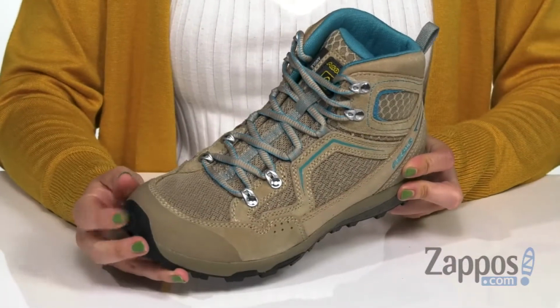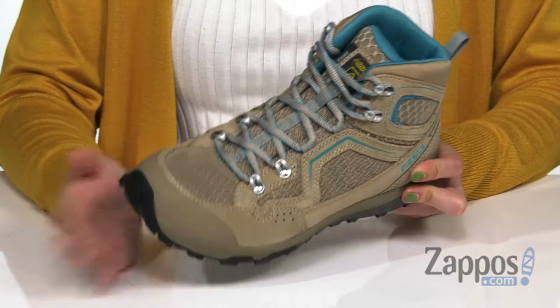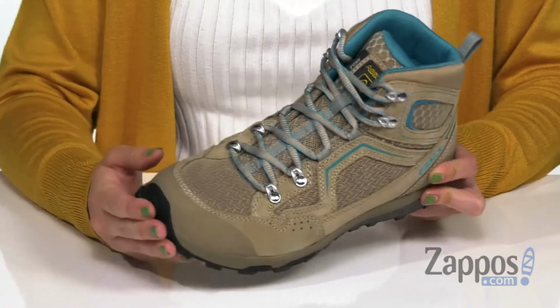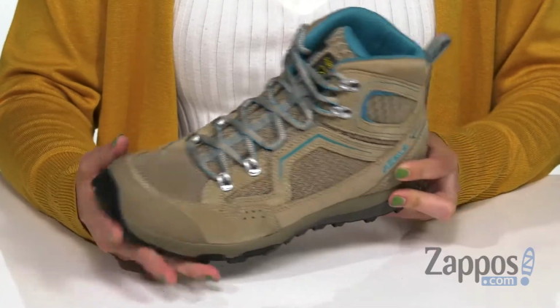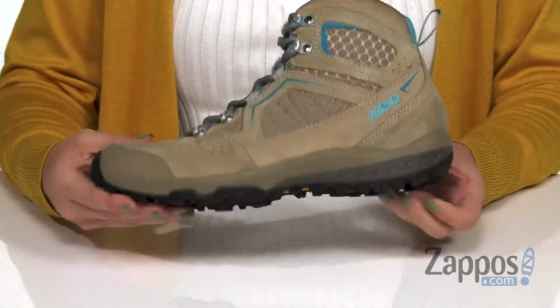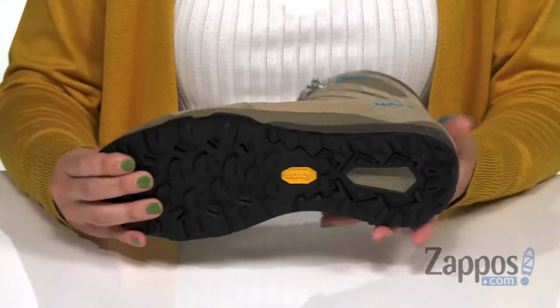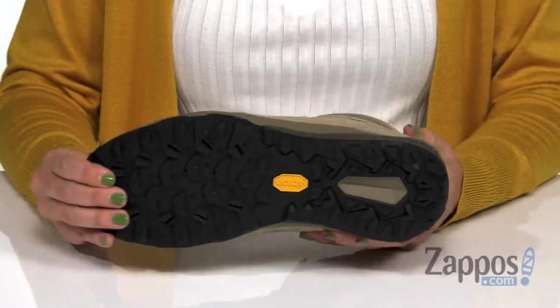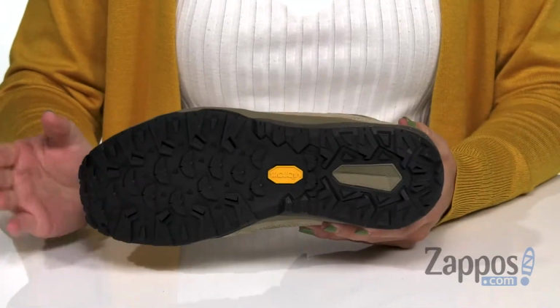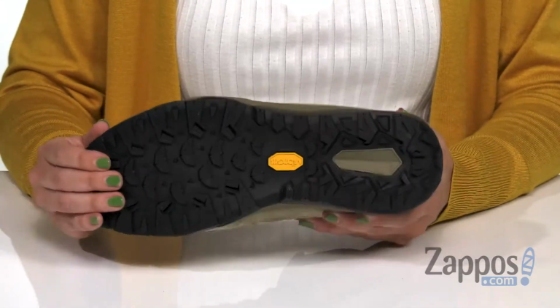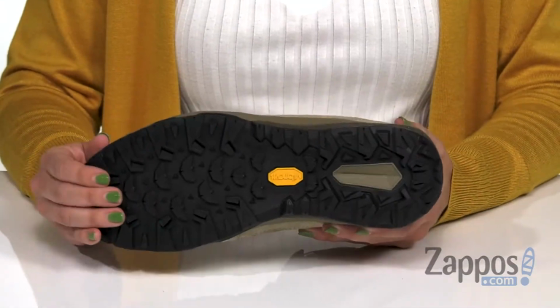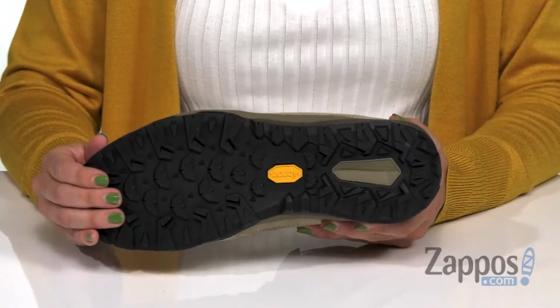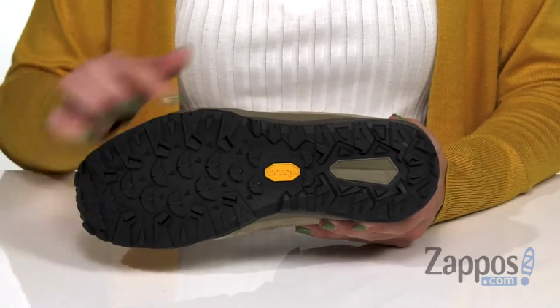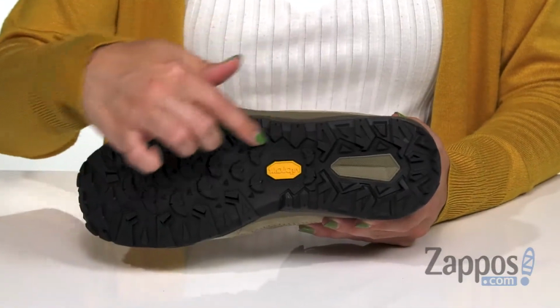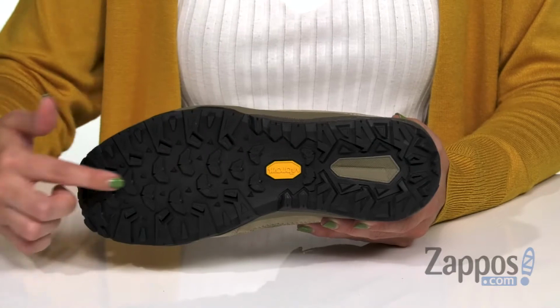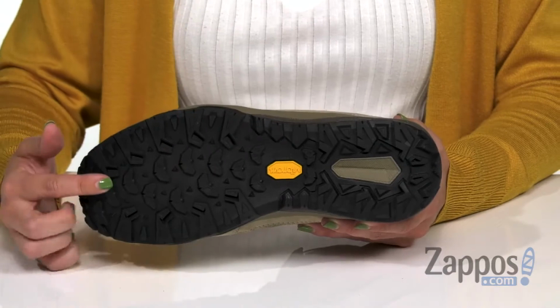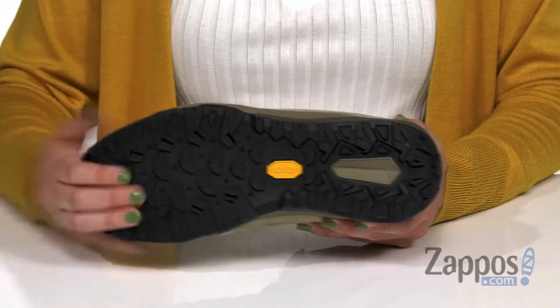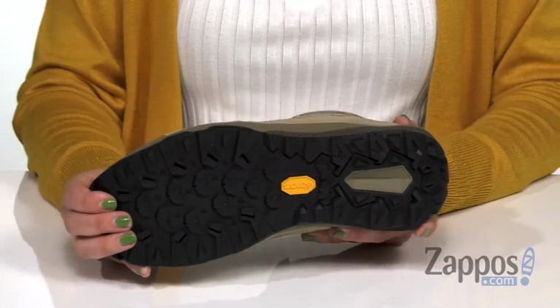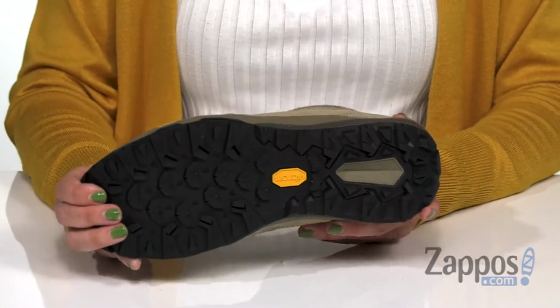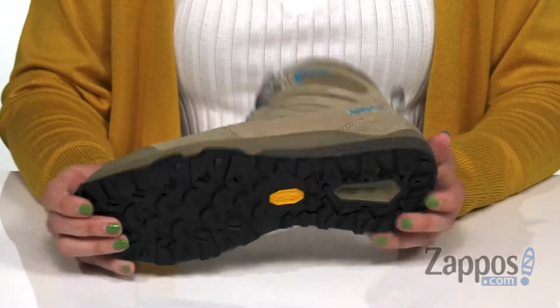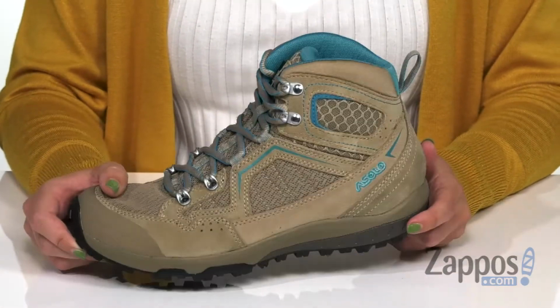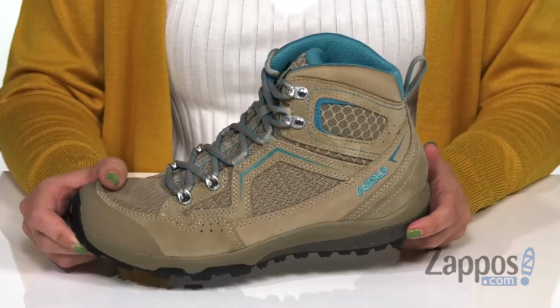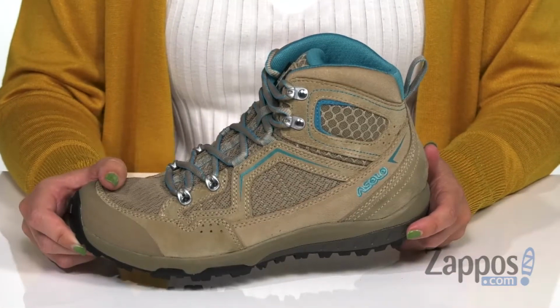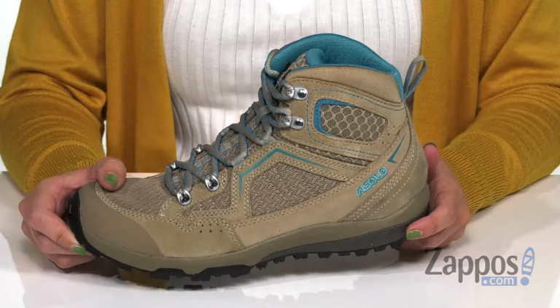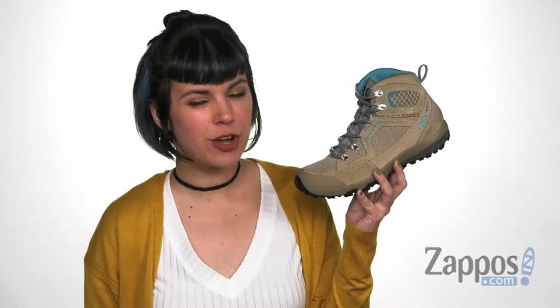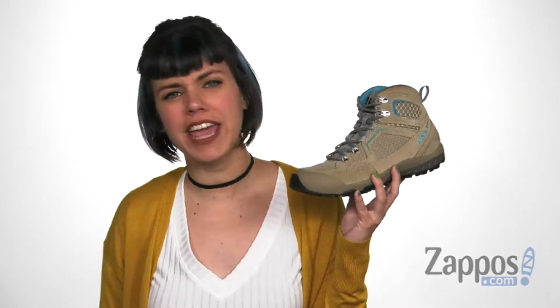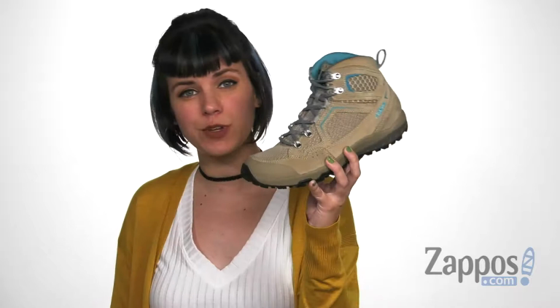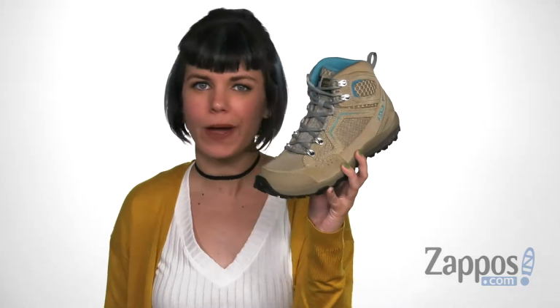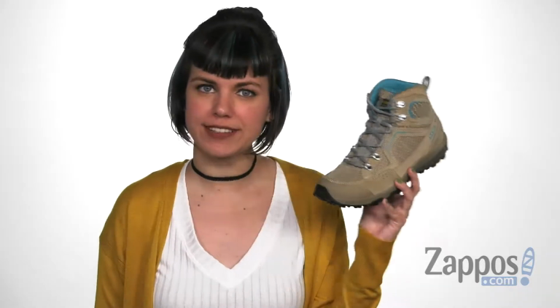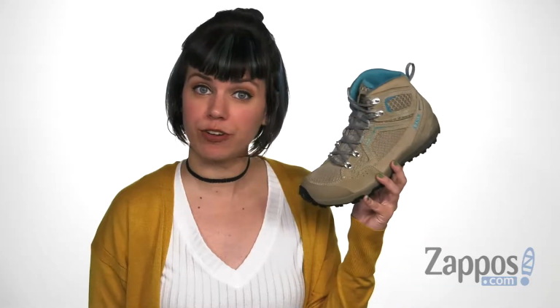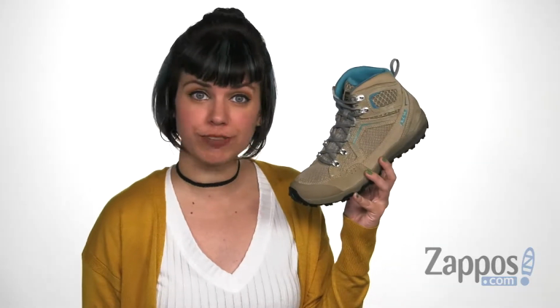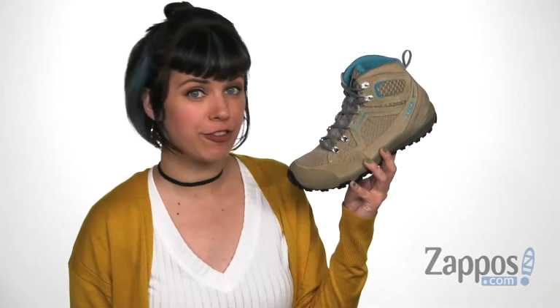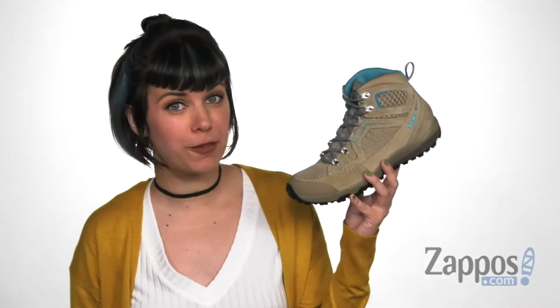The TPU toe cap is gonna give you added foot protection, and the bottom is a Vibram MegaGrip compound outsole that's got self-cleaning lugs and increases grip on wet surfaces. Don't forget these when you go on your next outdoor adventure — they're from Azzolo.